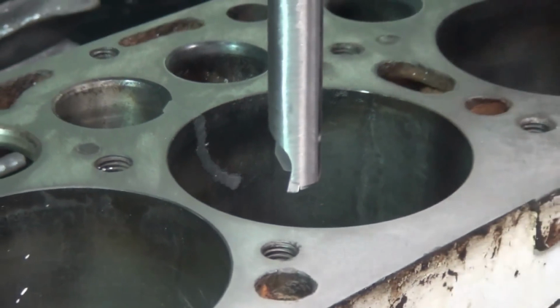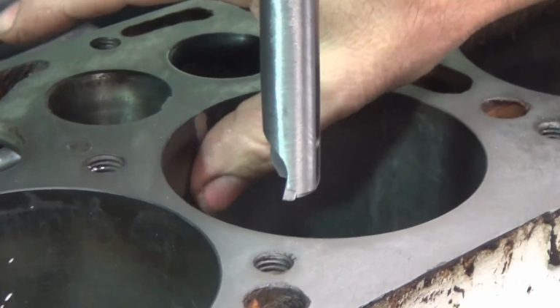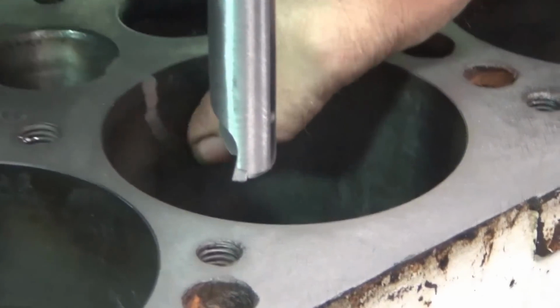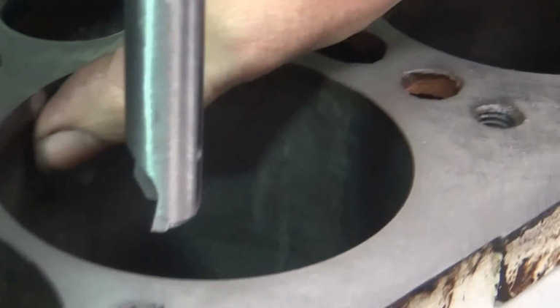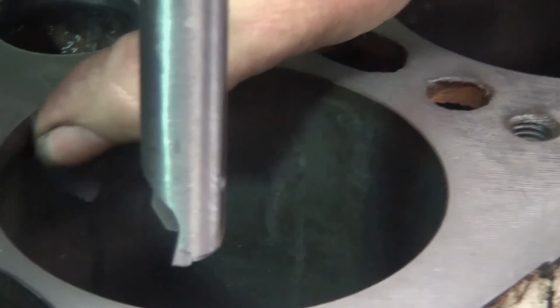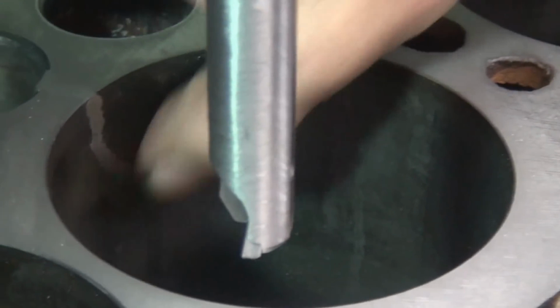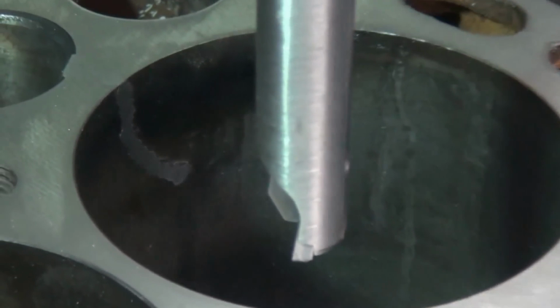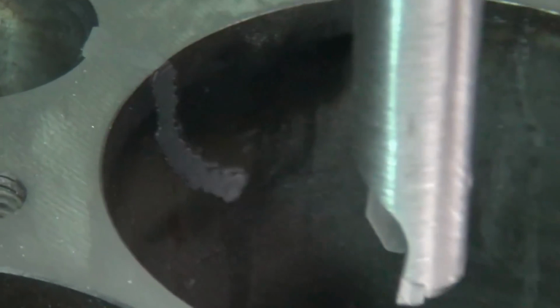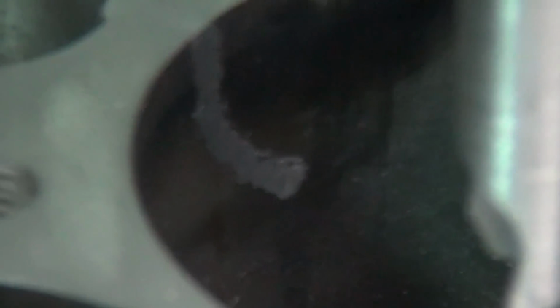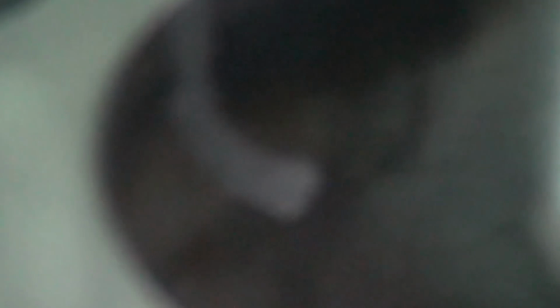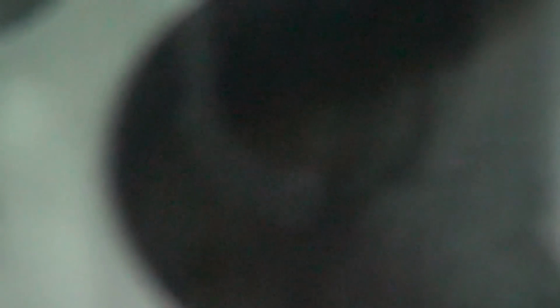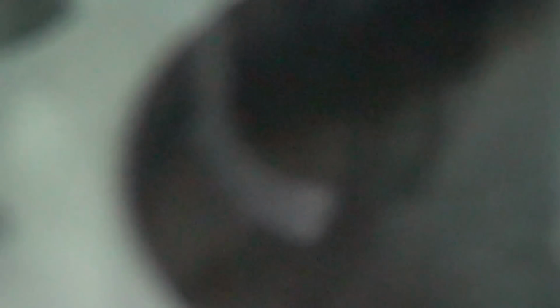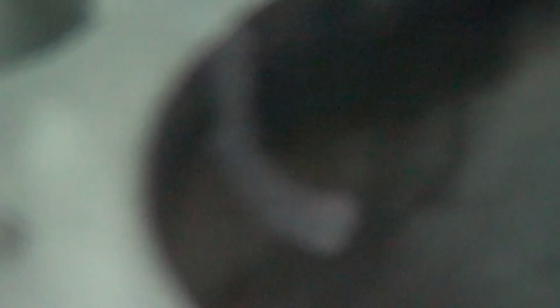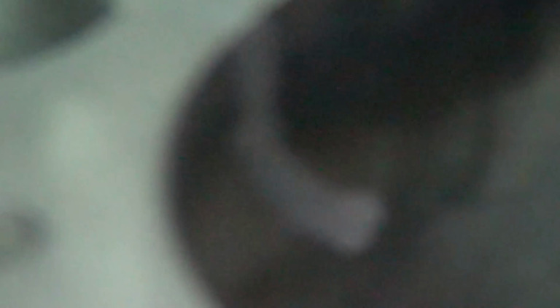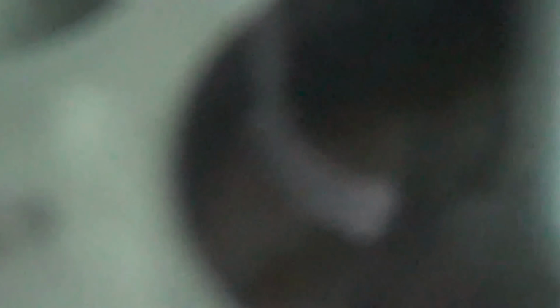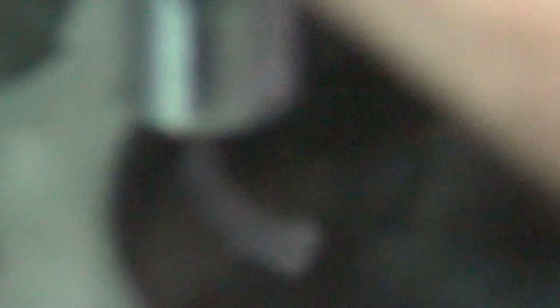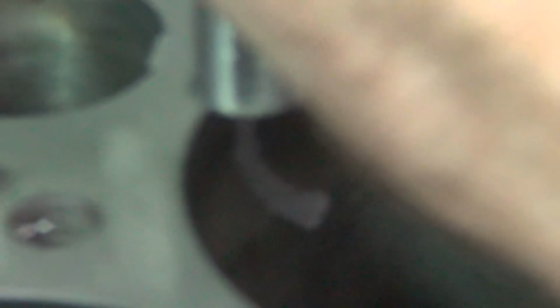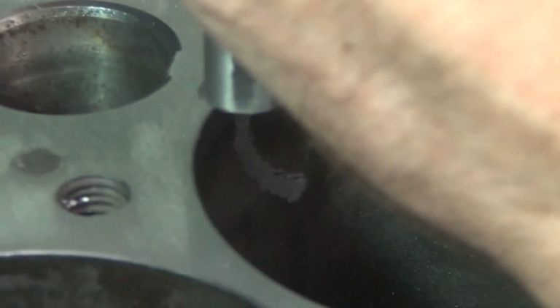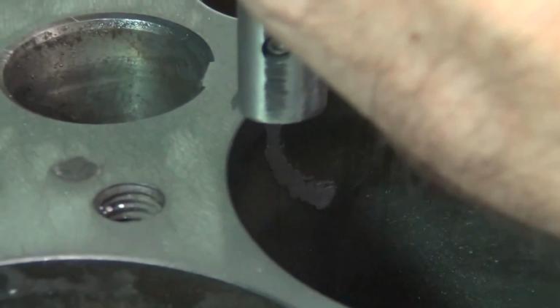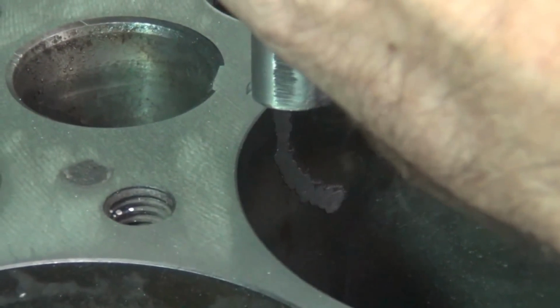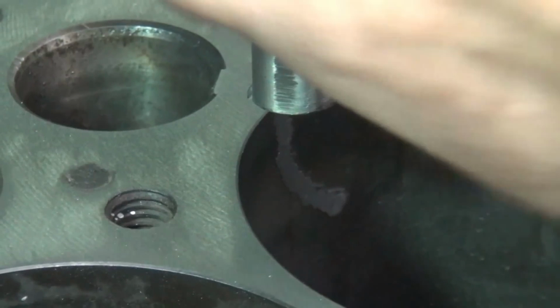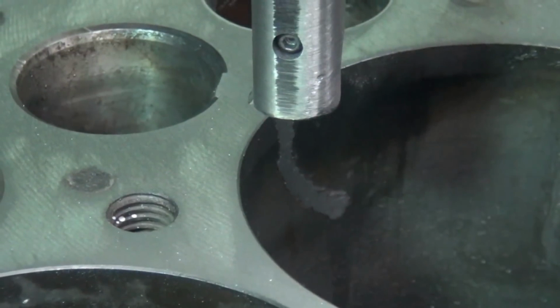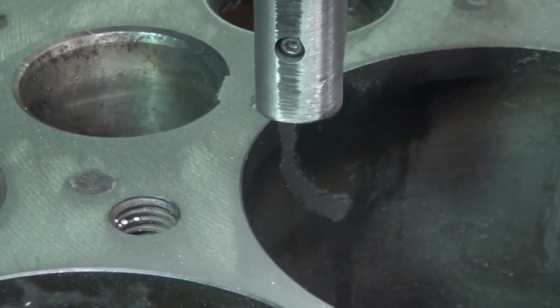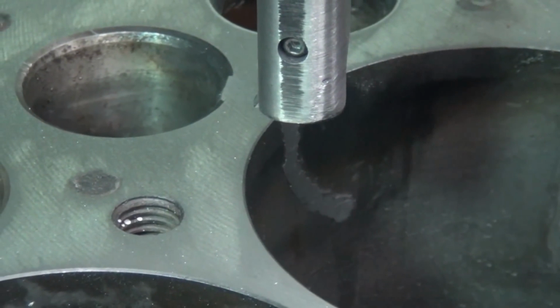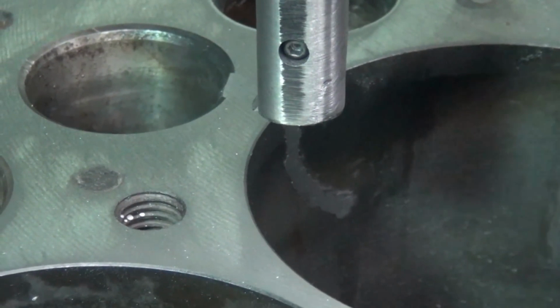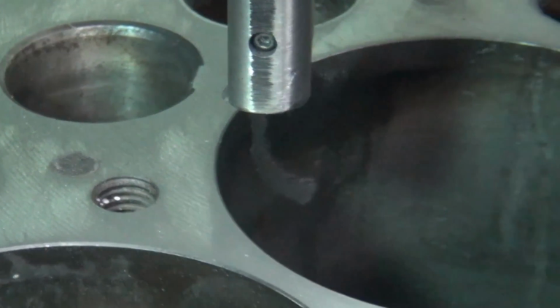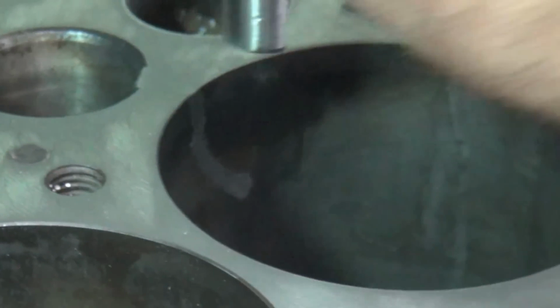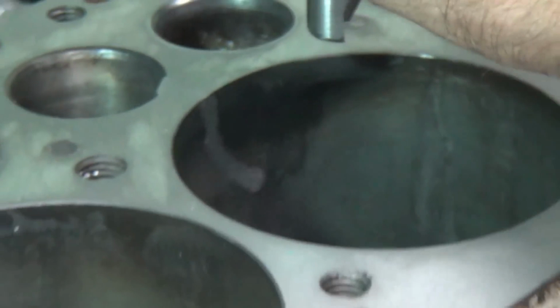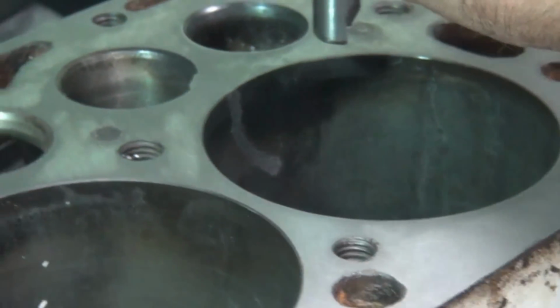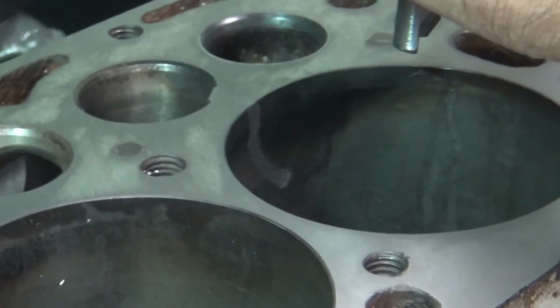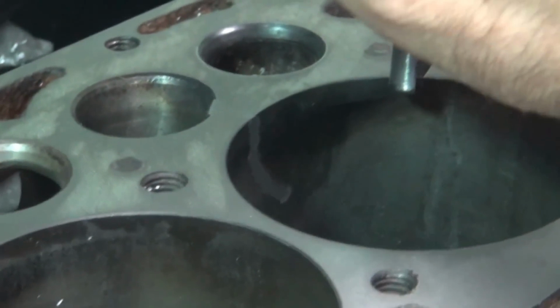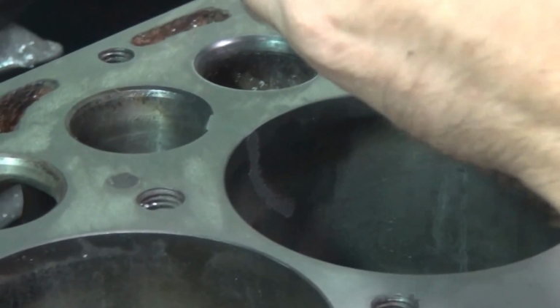All right, good to go, let's run it. You know what we got to do — we got to make sure we do not cut the bore. Very important.